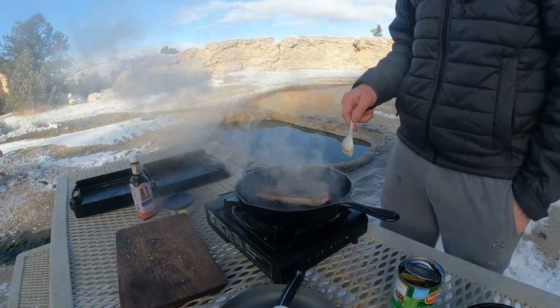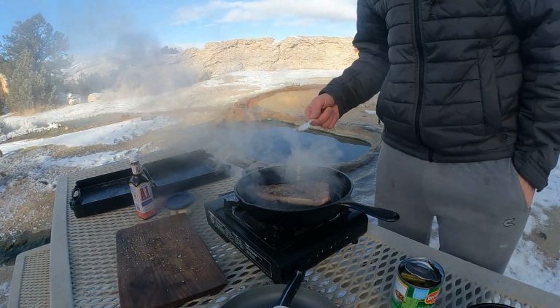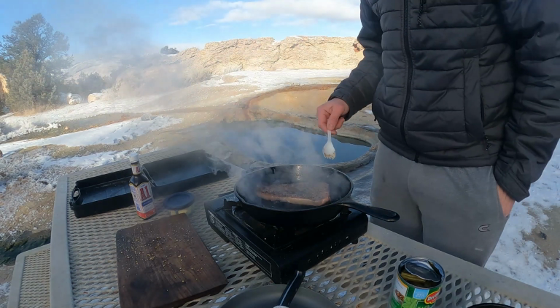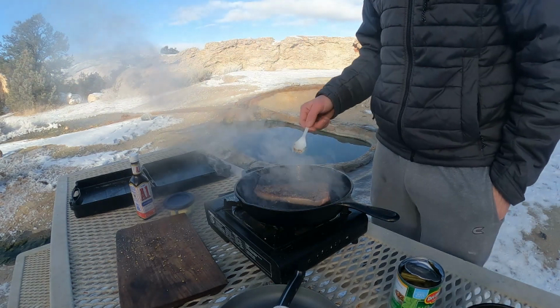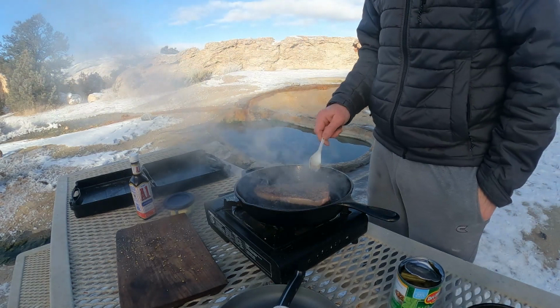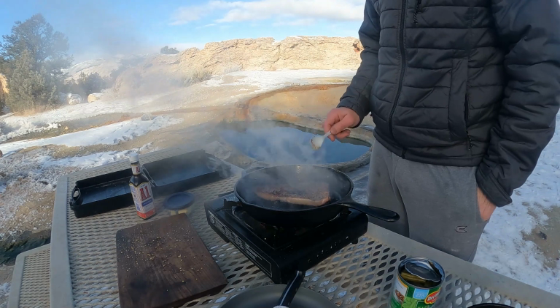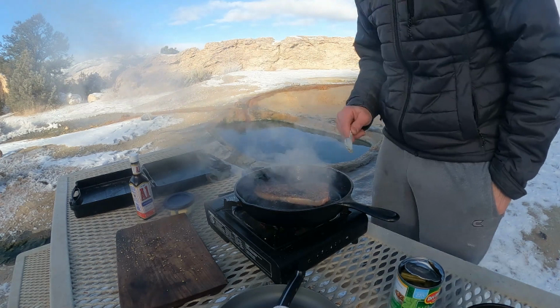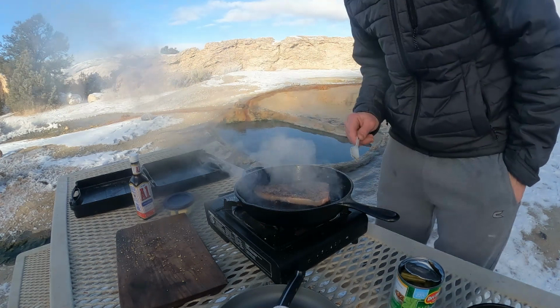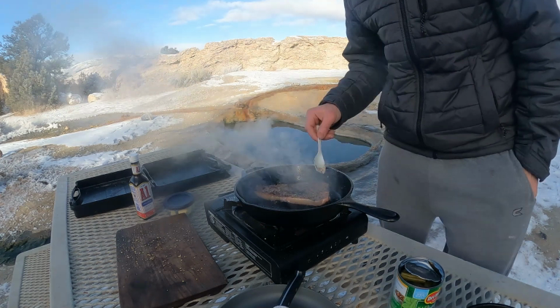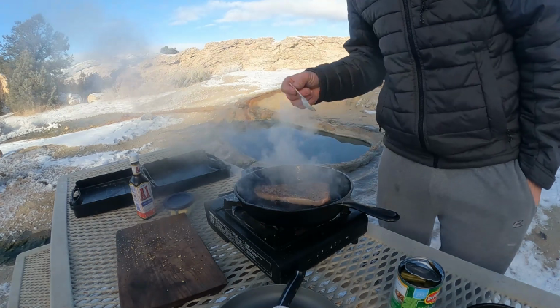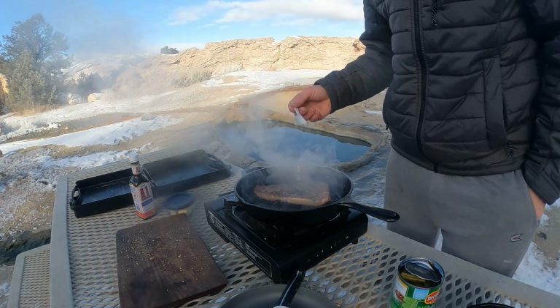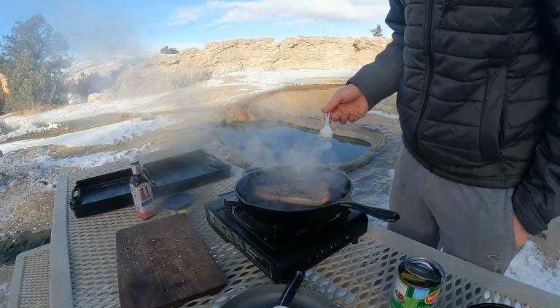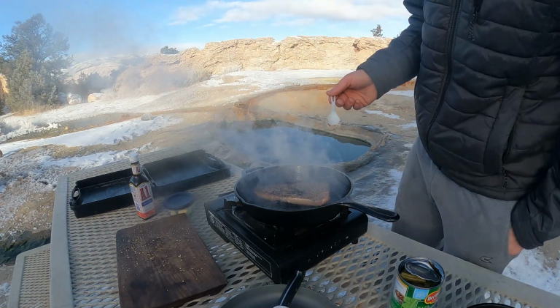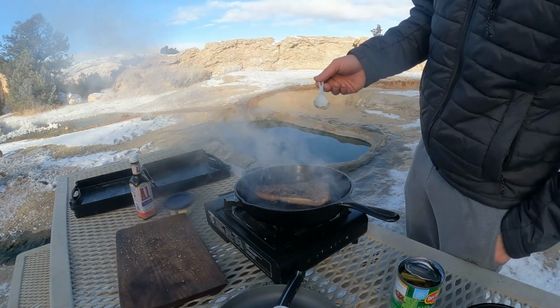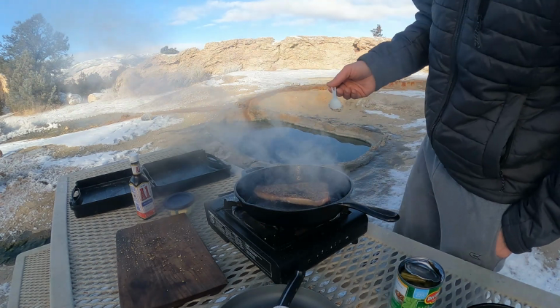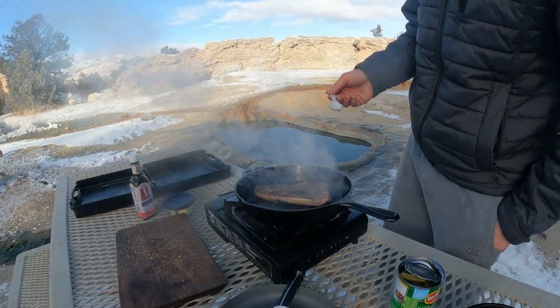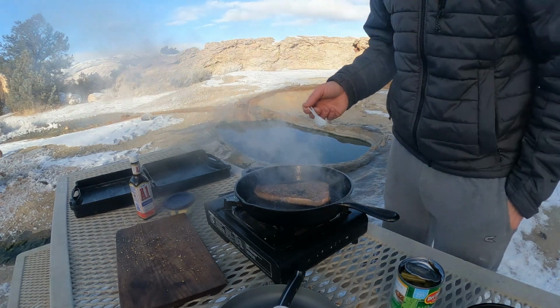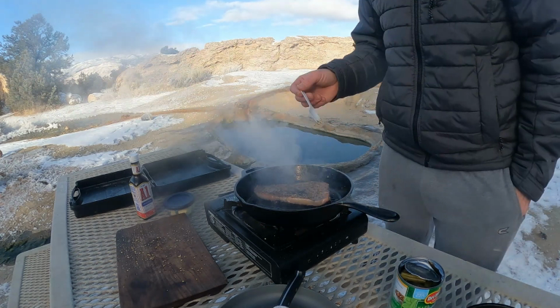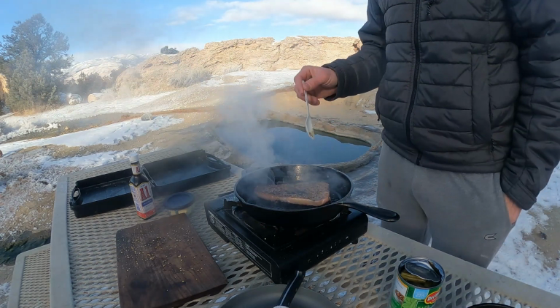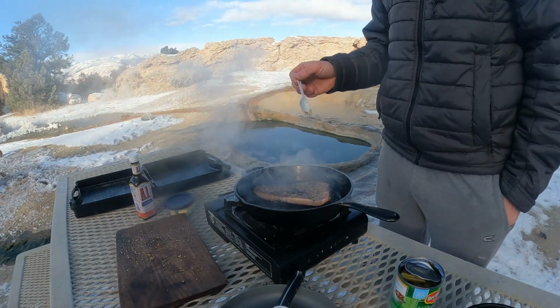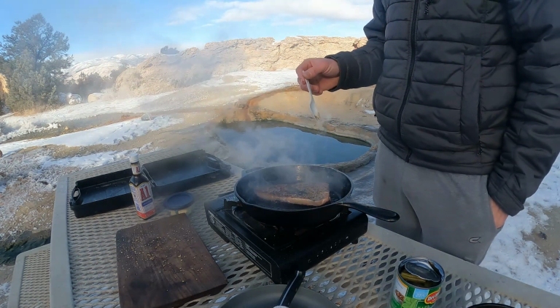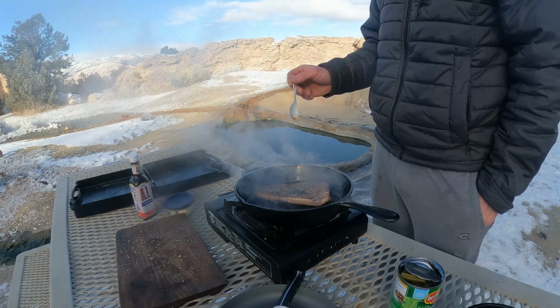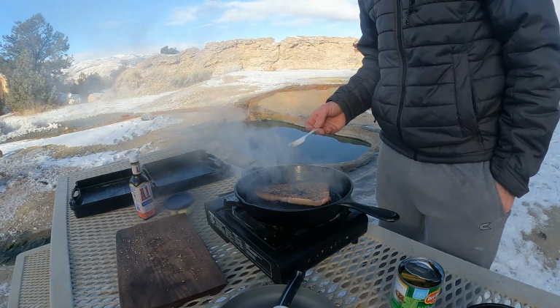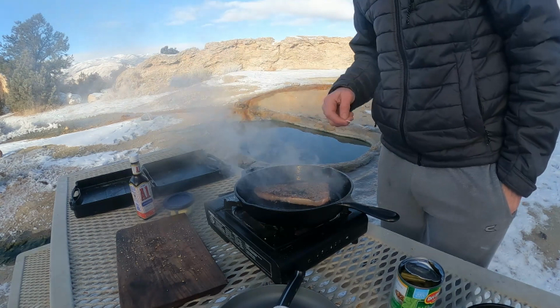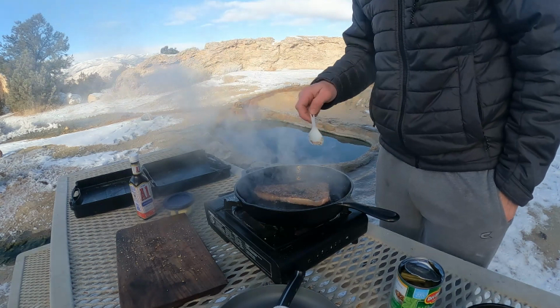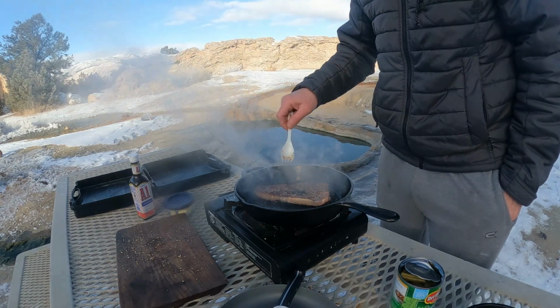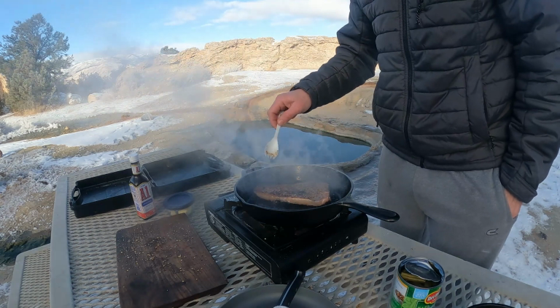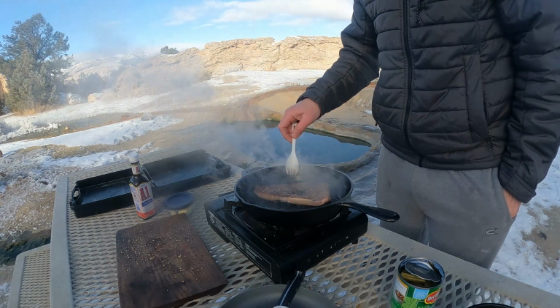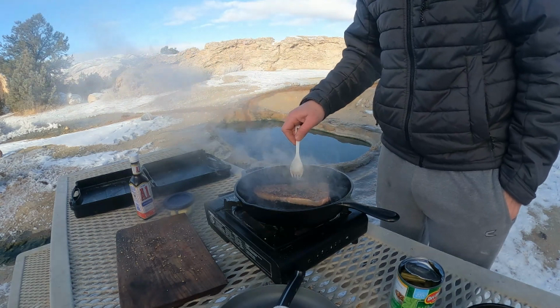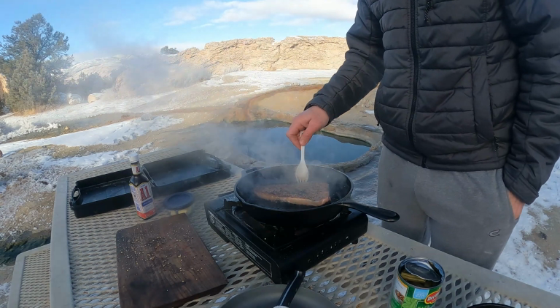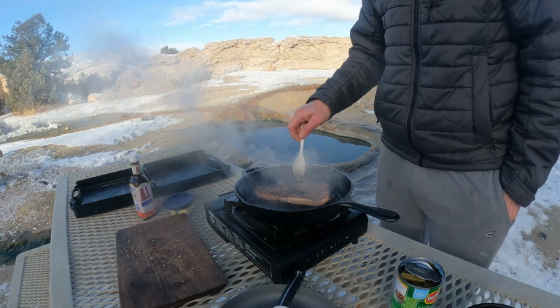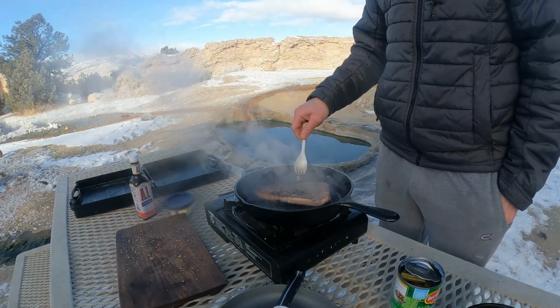I'm probably going to flip over and do another 10 to 15 seconds on this side. Gordon Ramsay likes more of a rare style steak. I like a medium, medium-well style, so I'm going to do a double sear actually.